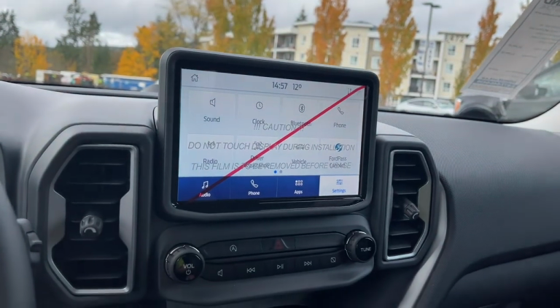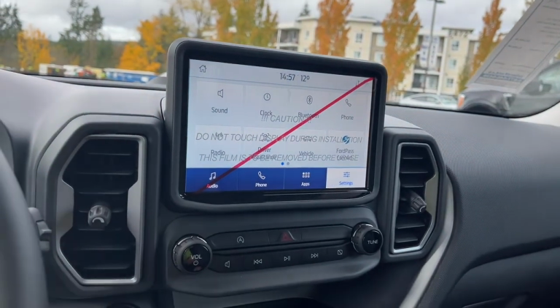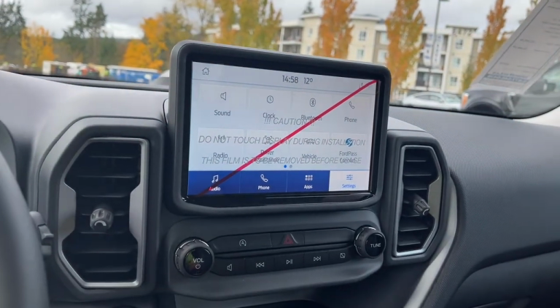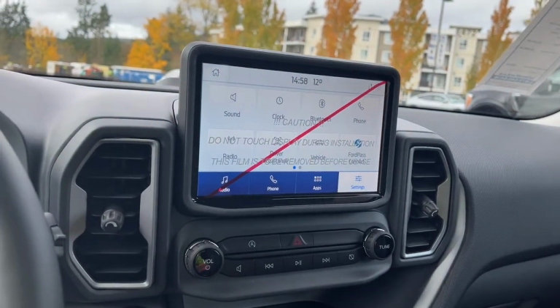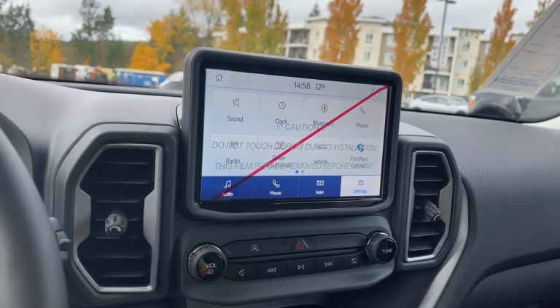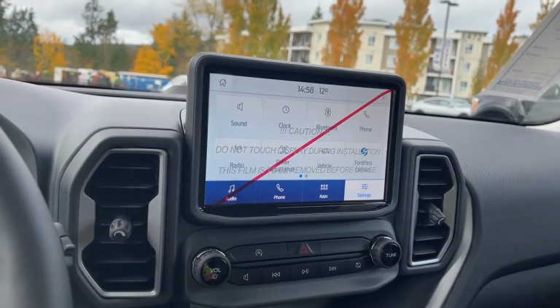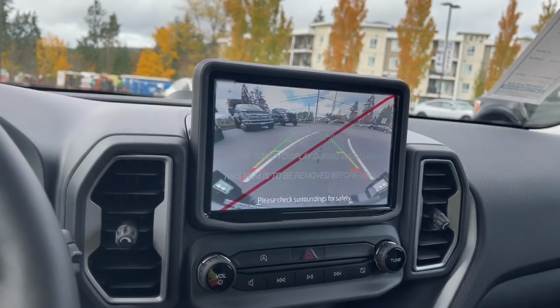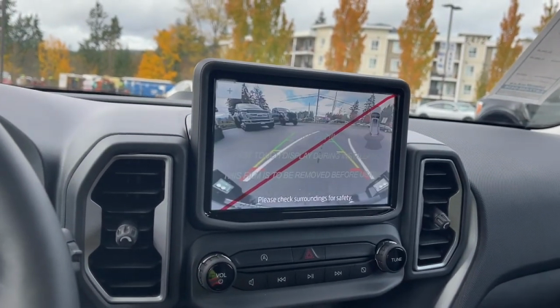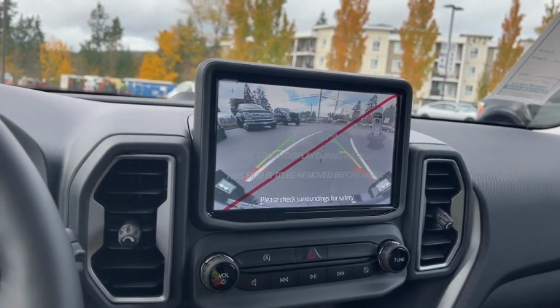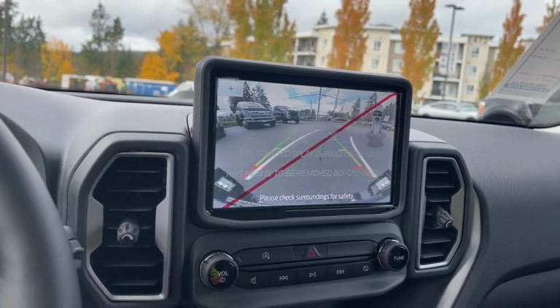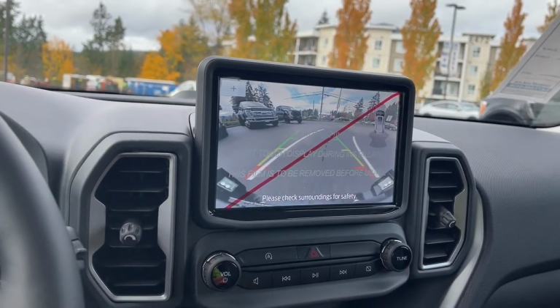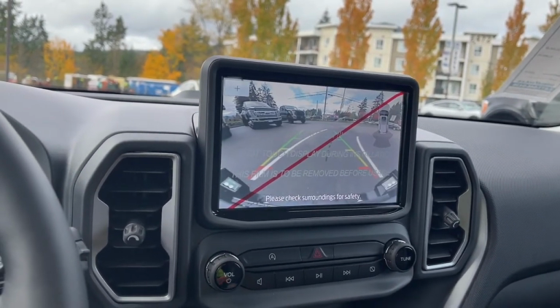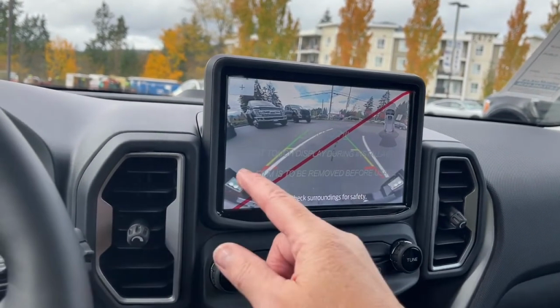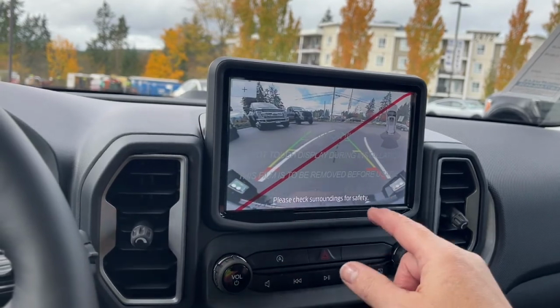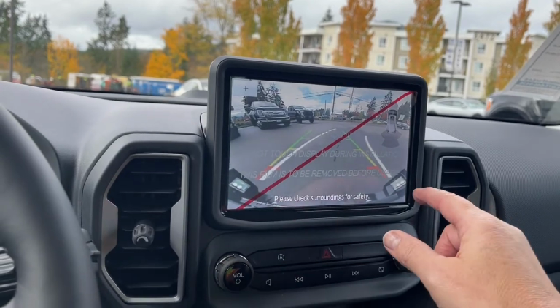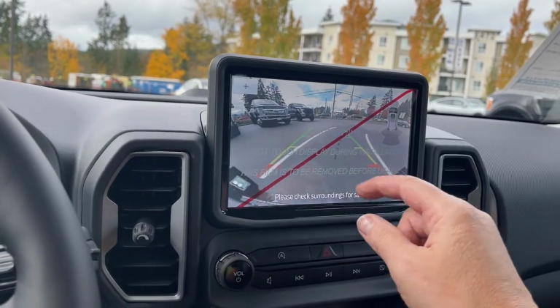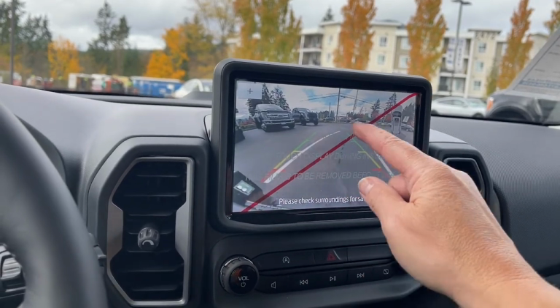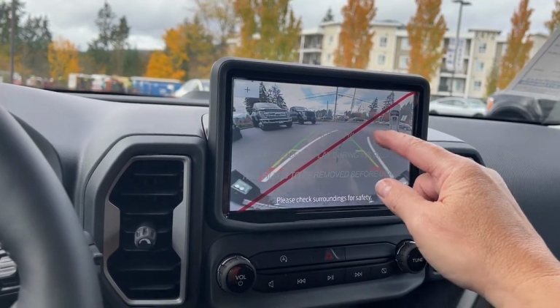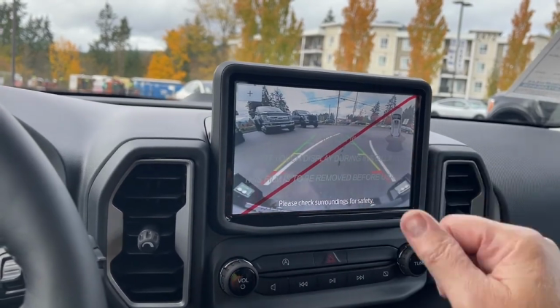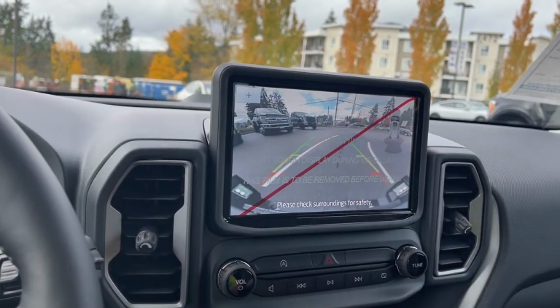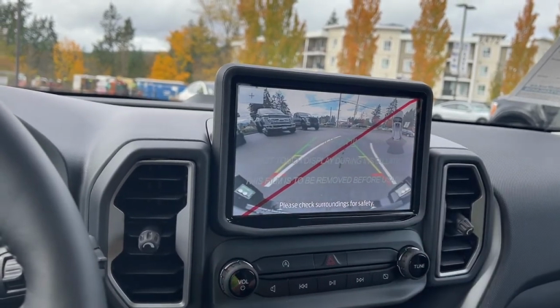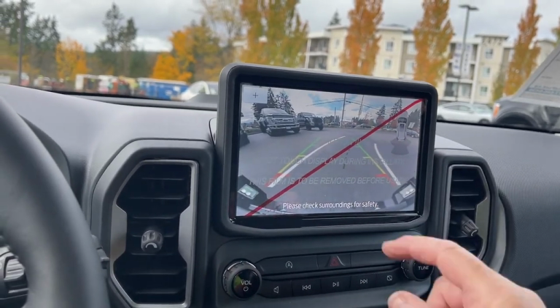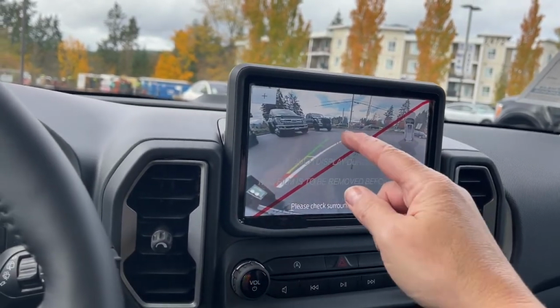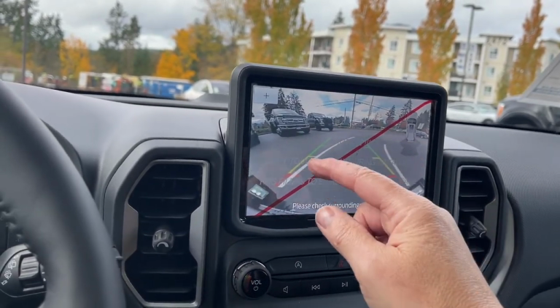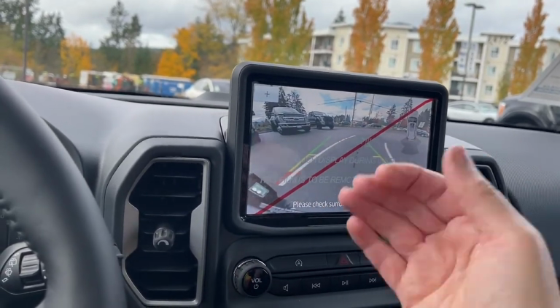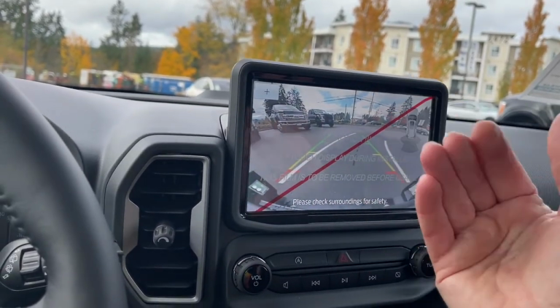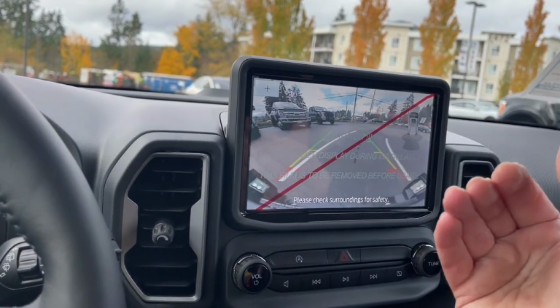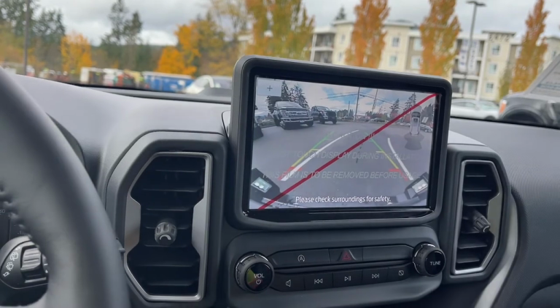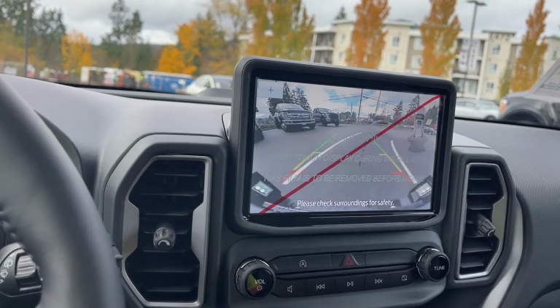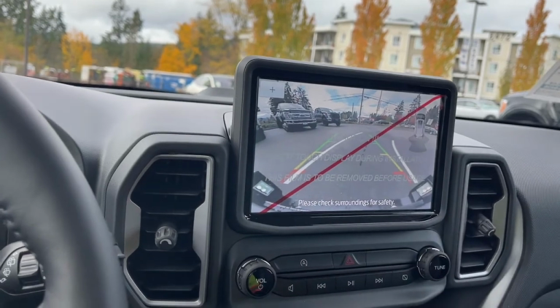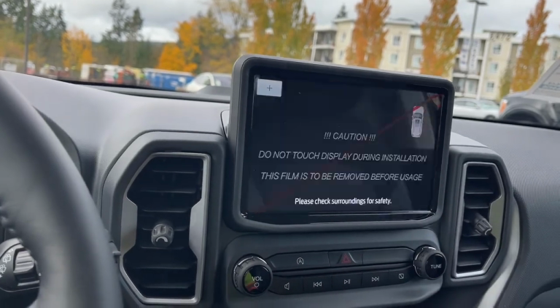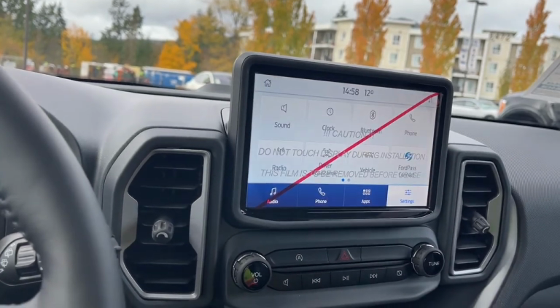When you put your vehicle in reverse, this is where you'll see the backup camera view — right off the bumper. White lines show you the path as you turn your steering wheel, and green, yellow, and red indicators show how close you're approaching.